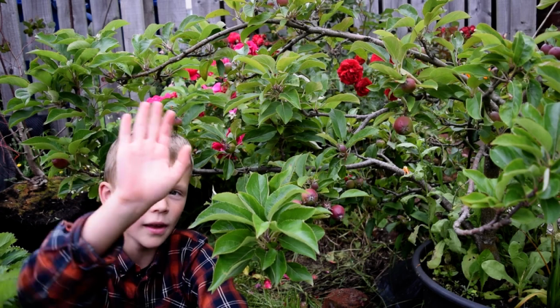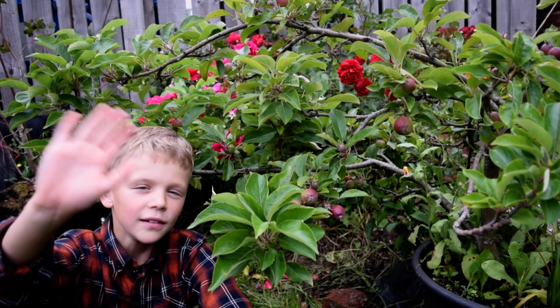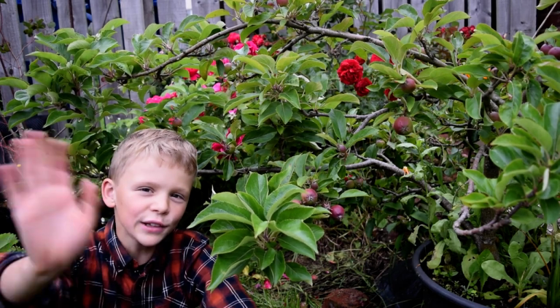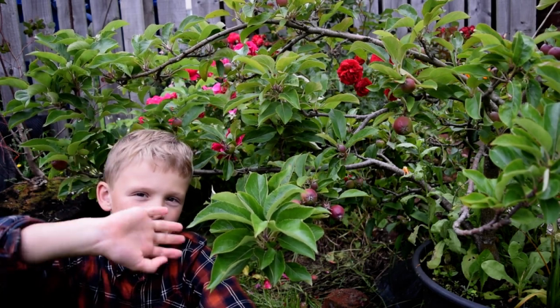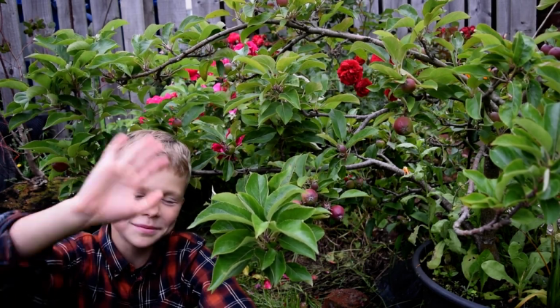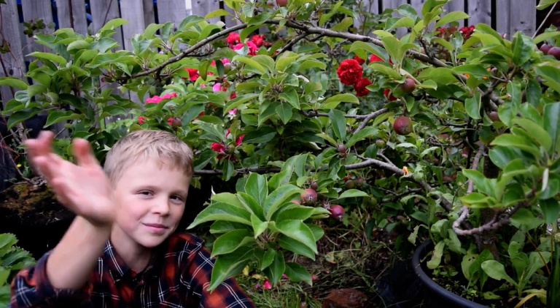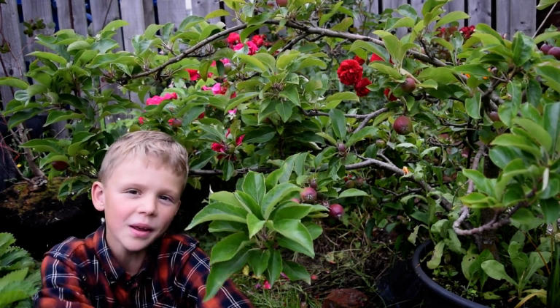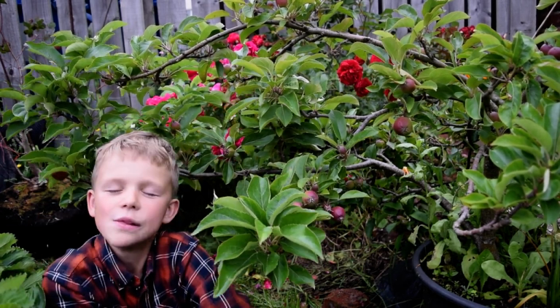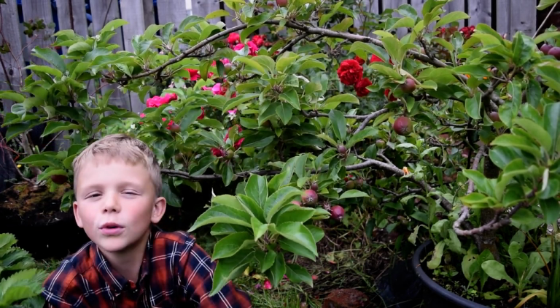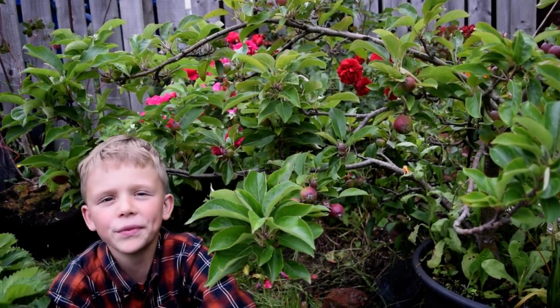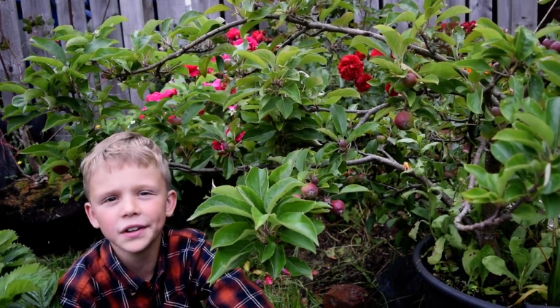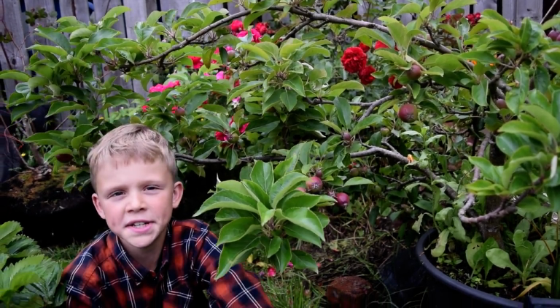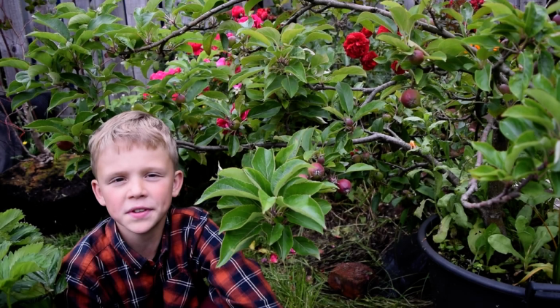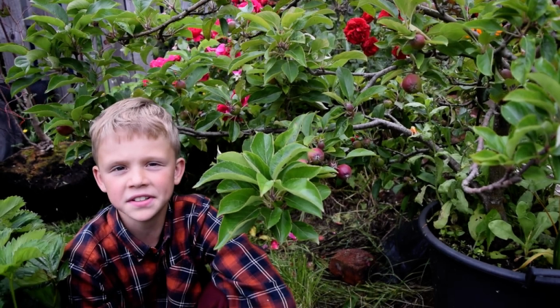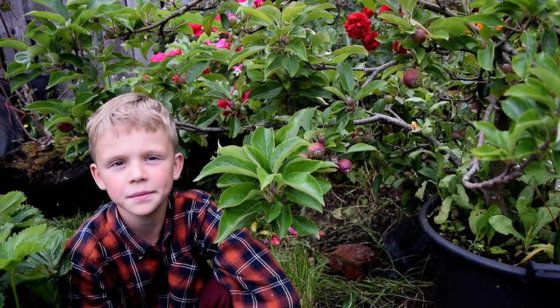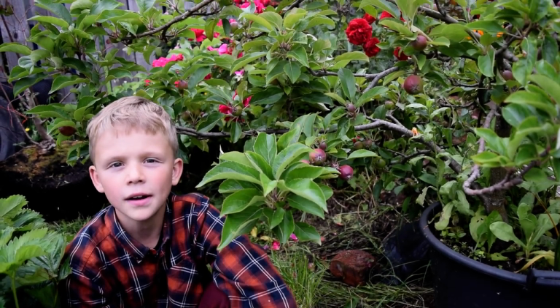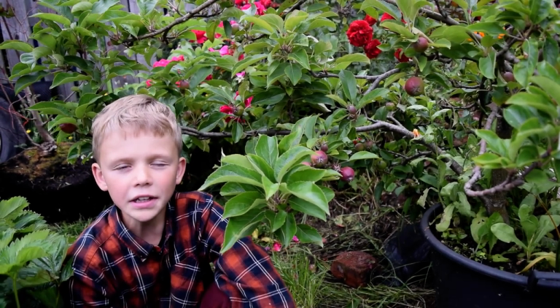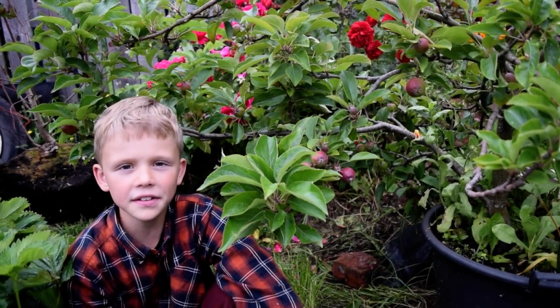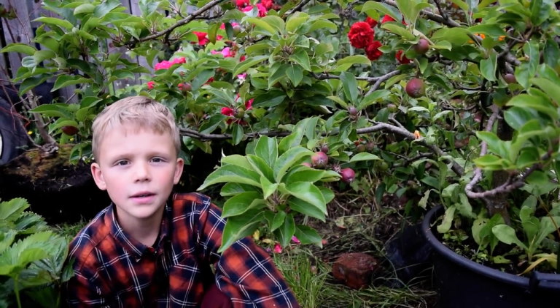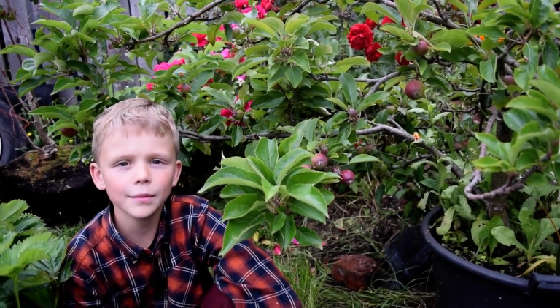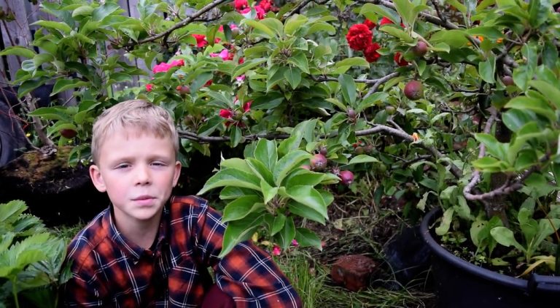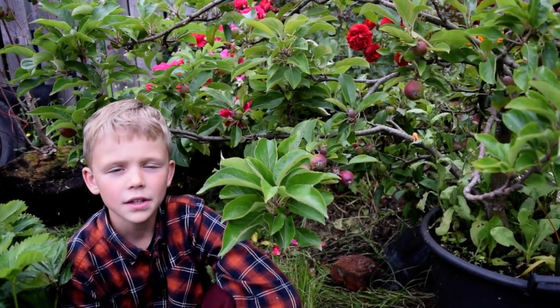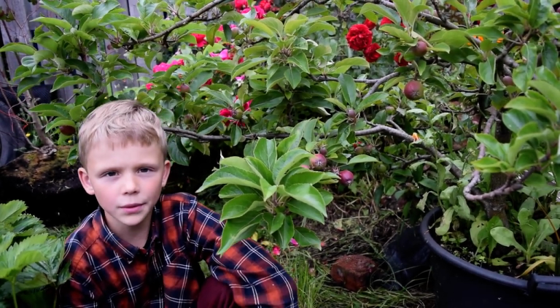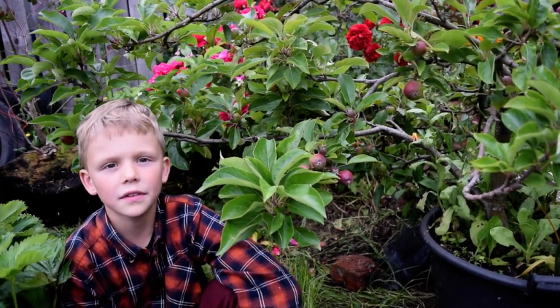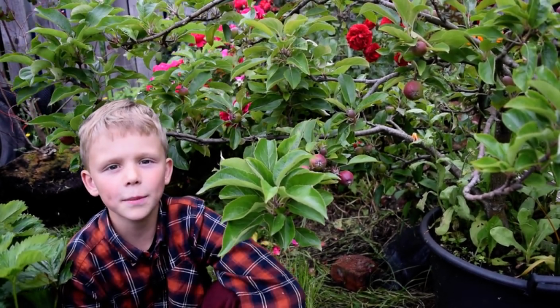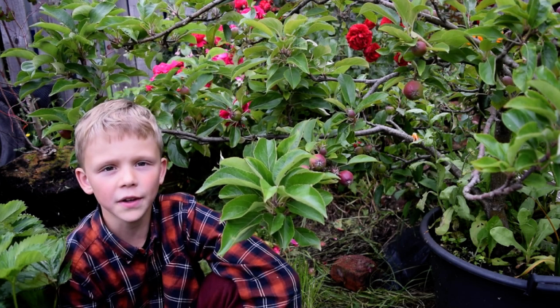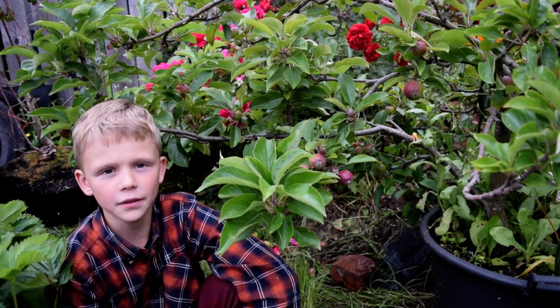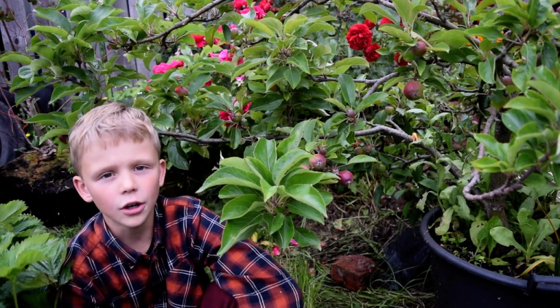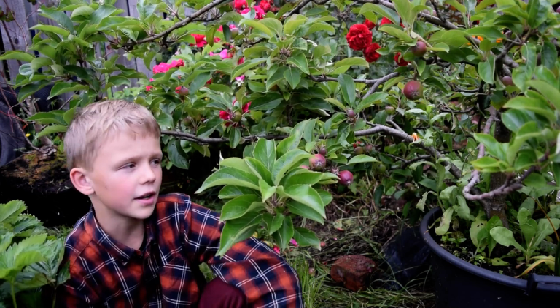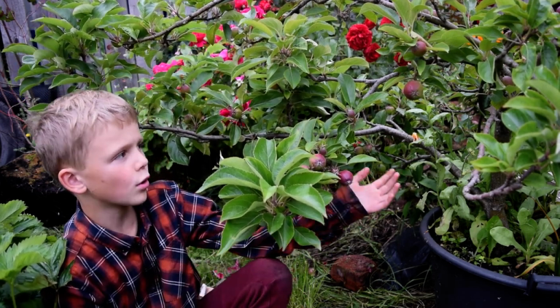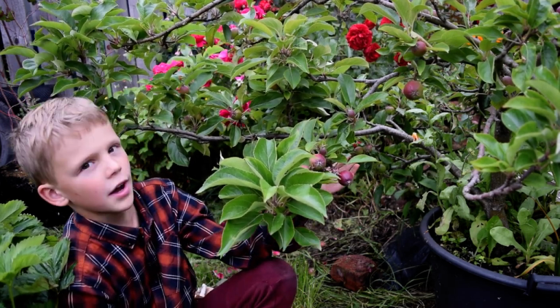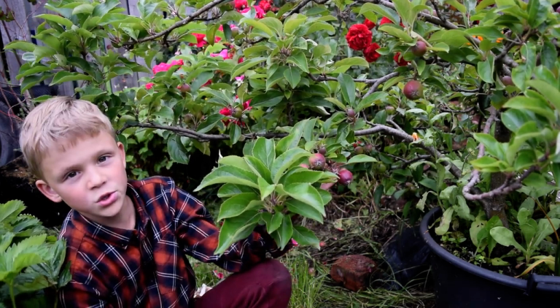Hello everyone! Welcome to Gardening Tips with Natan. Today I'm gonna be doing some apple thinning on my dwarf apple tree.